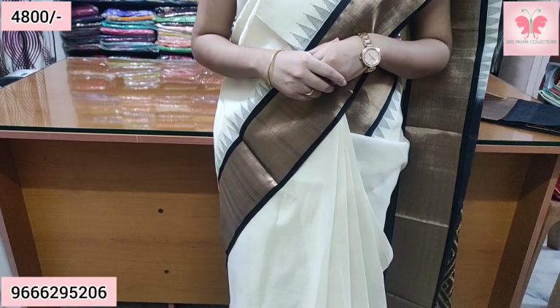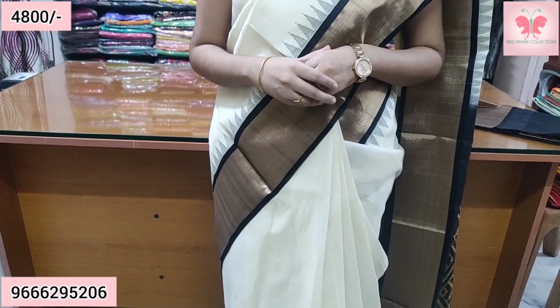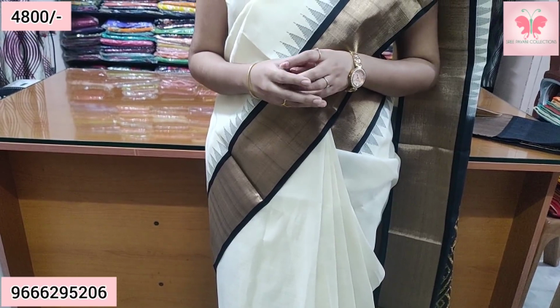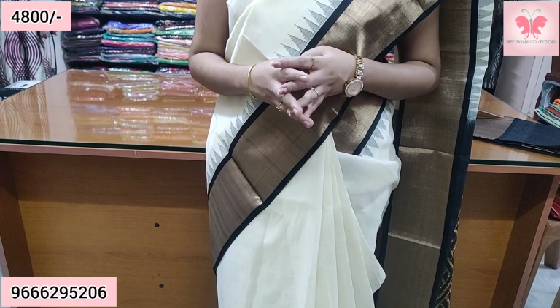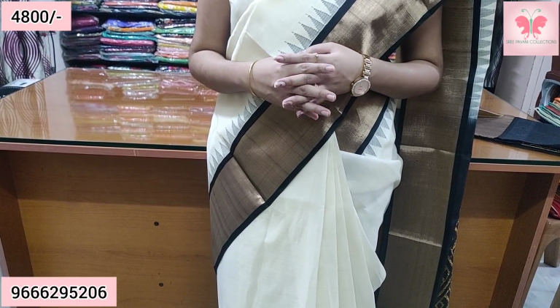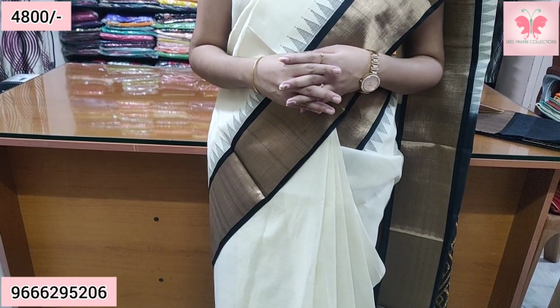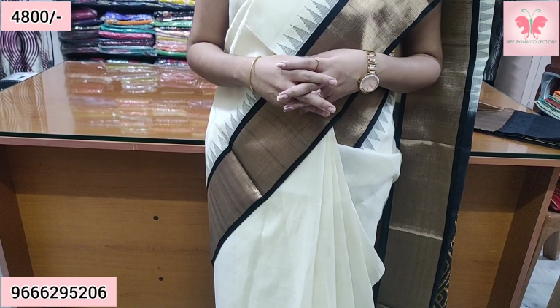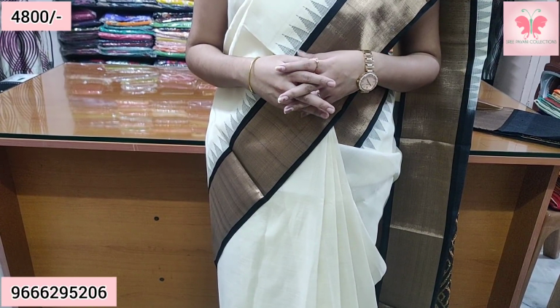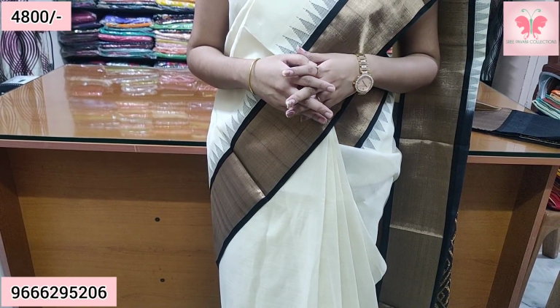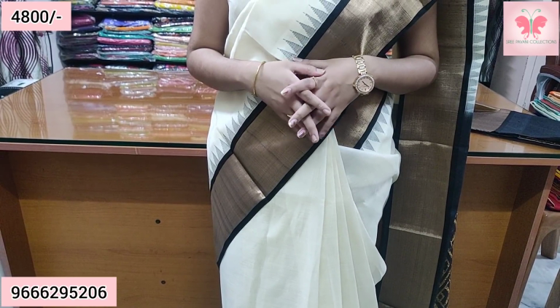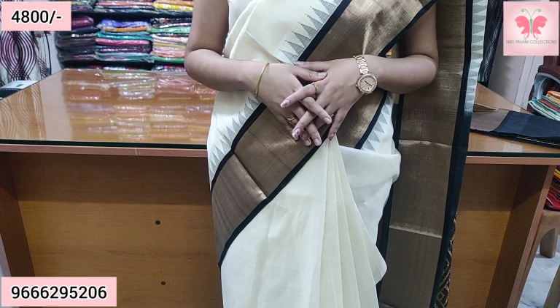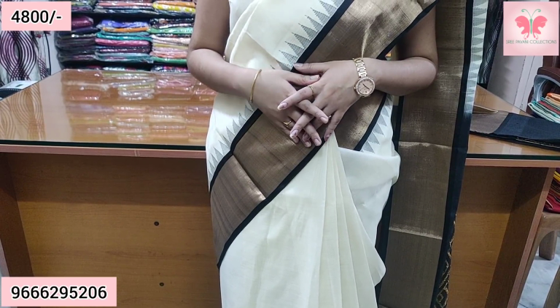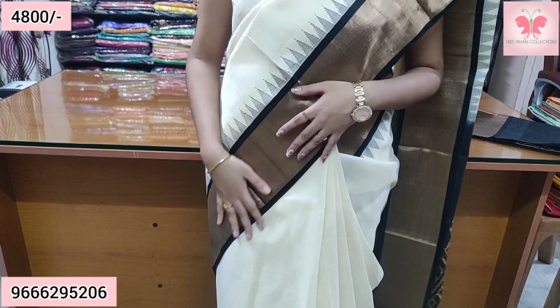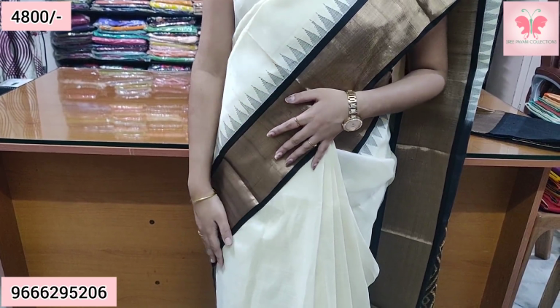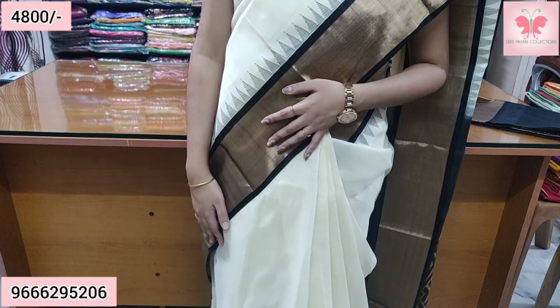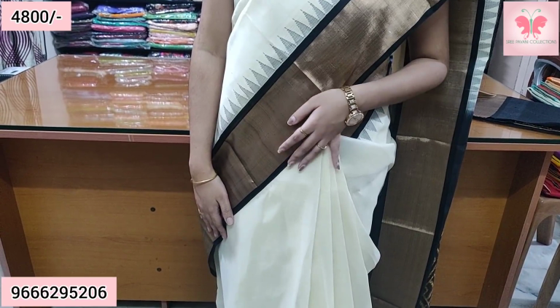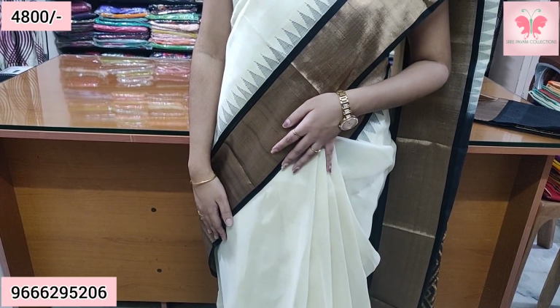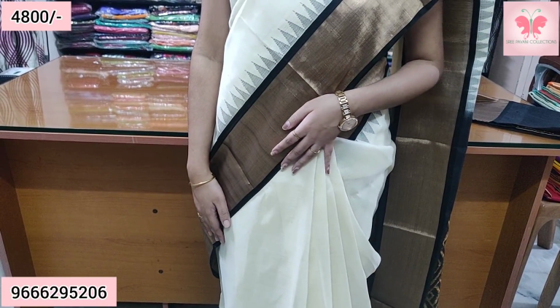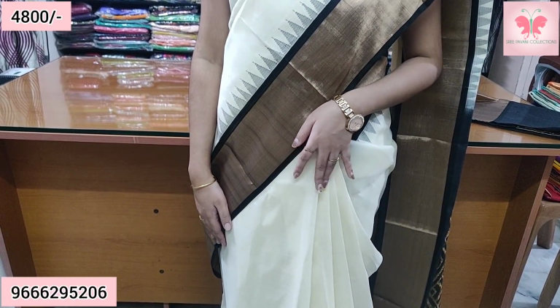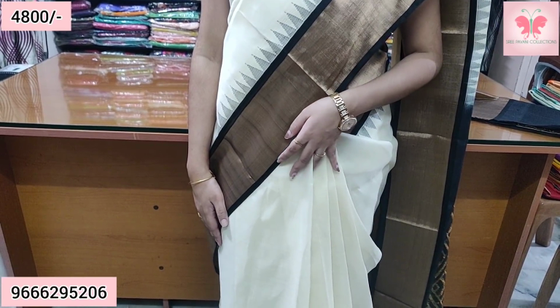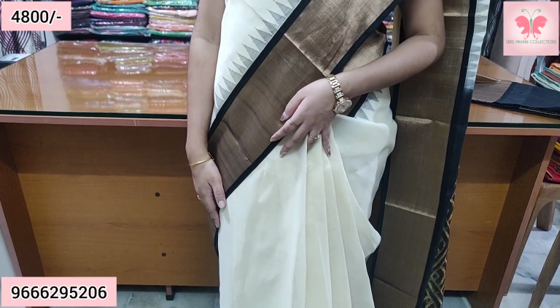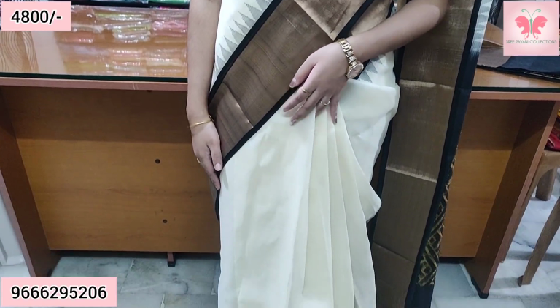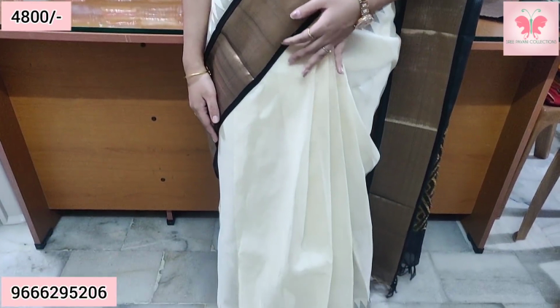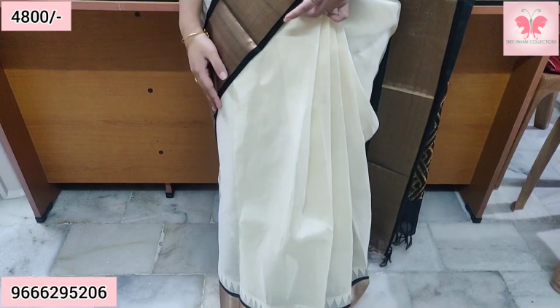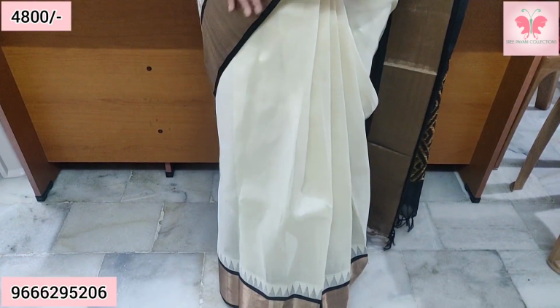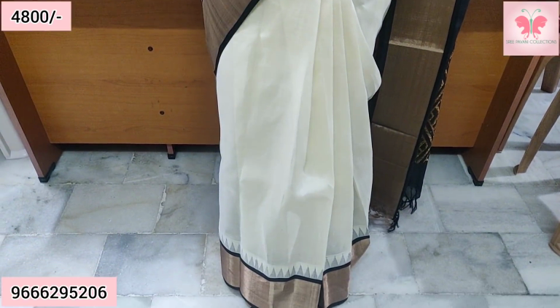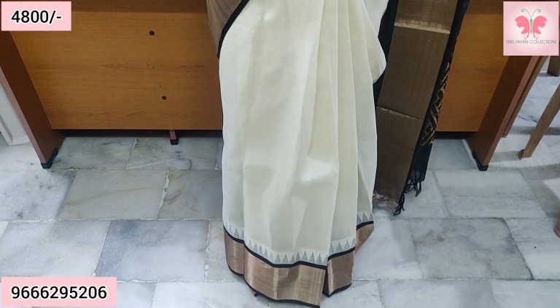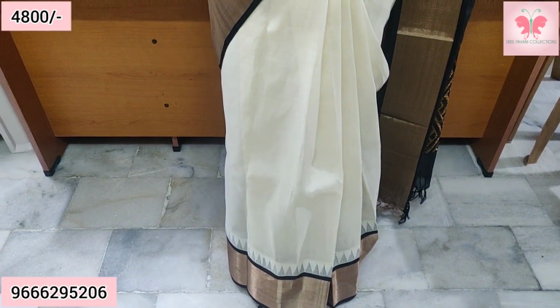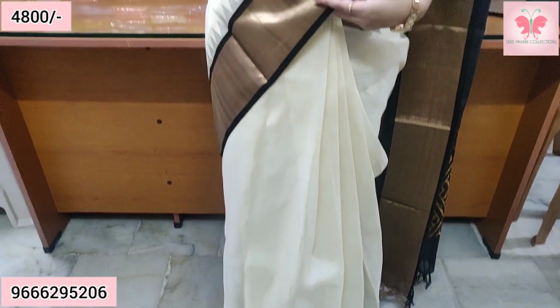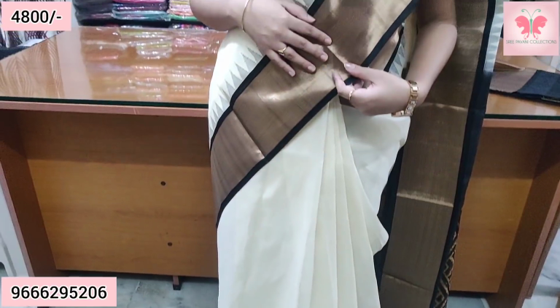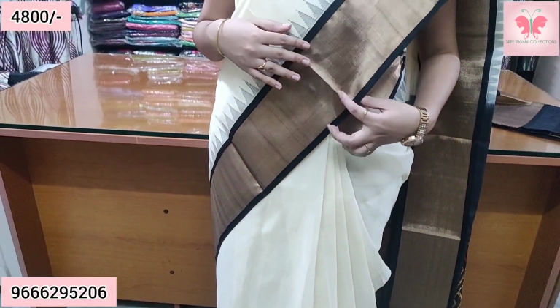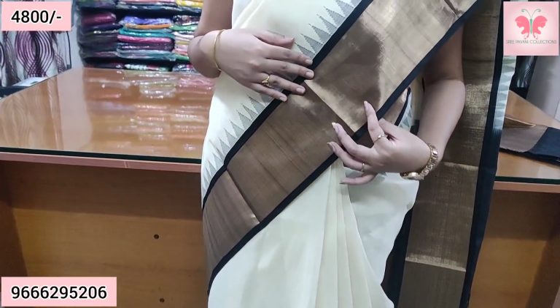We have a thread weaving temple borders on the small pieces. We have a half white and black border, a cutty border. Both sides are the same border.